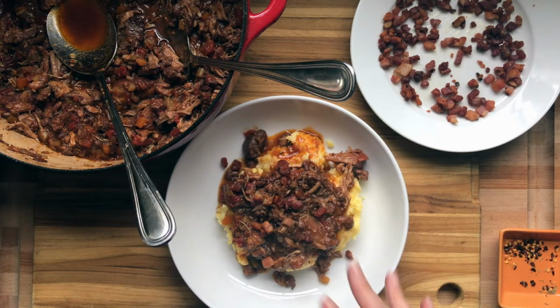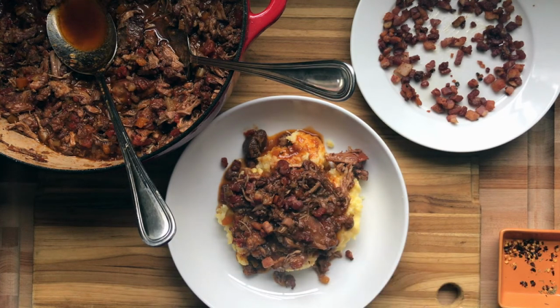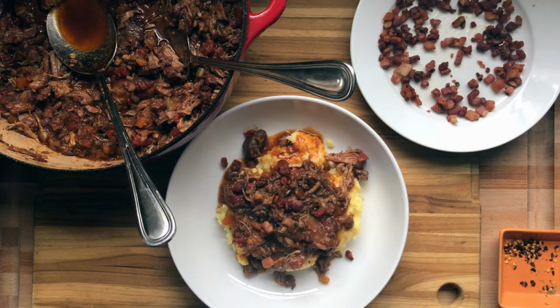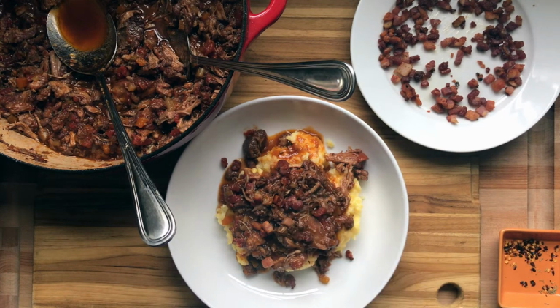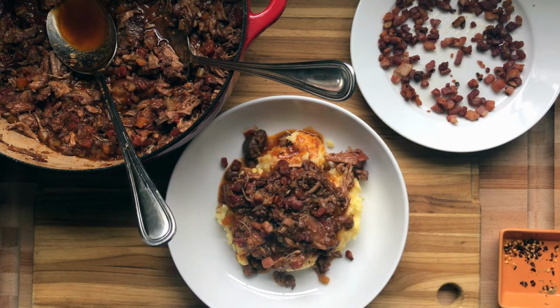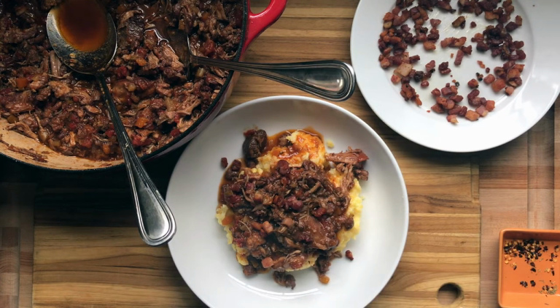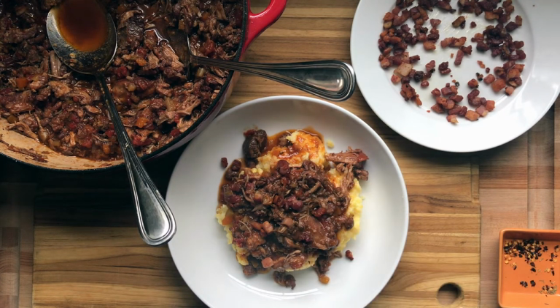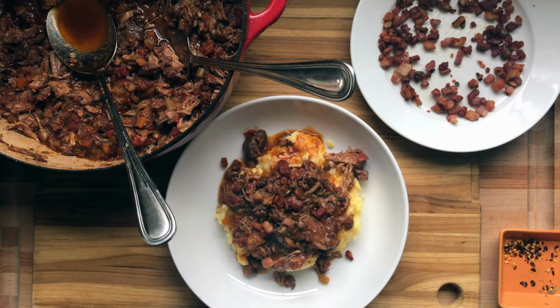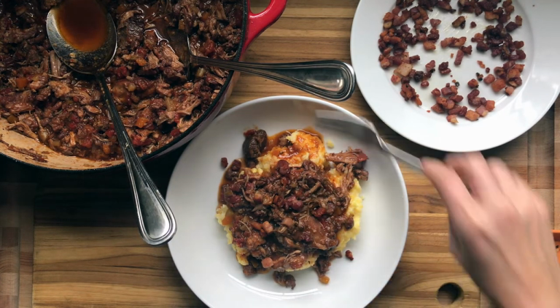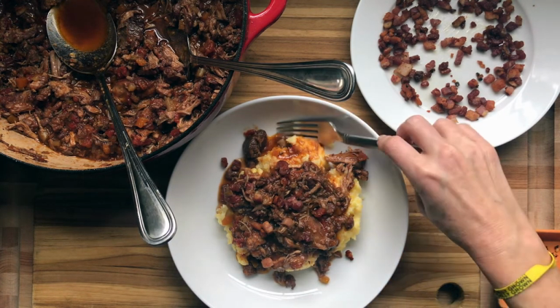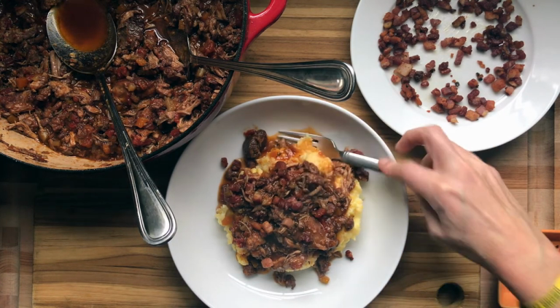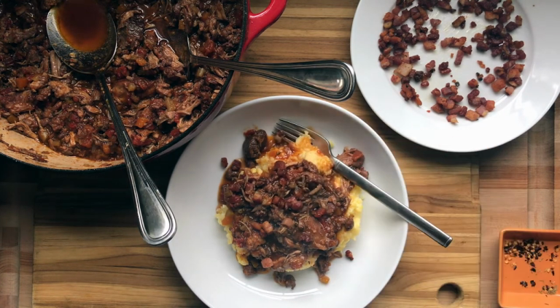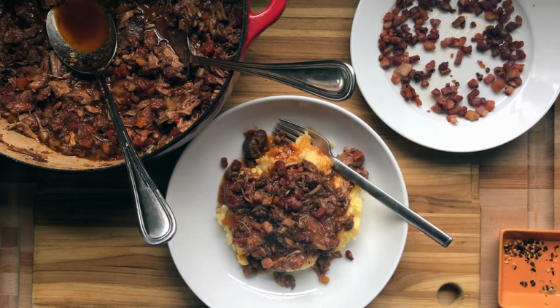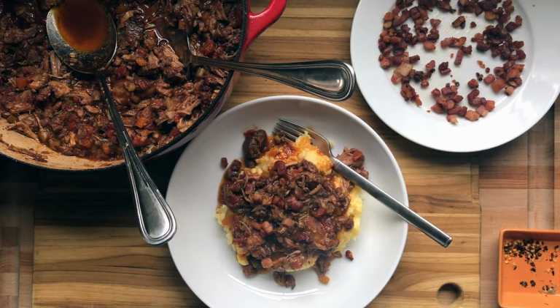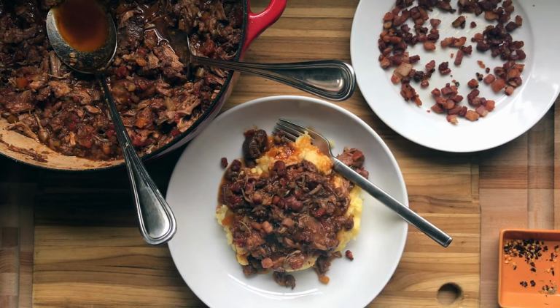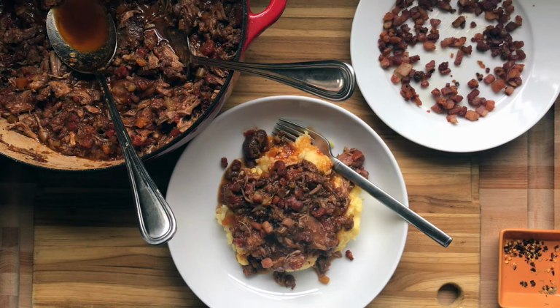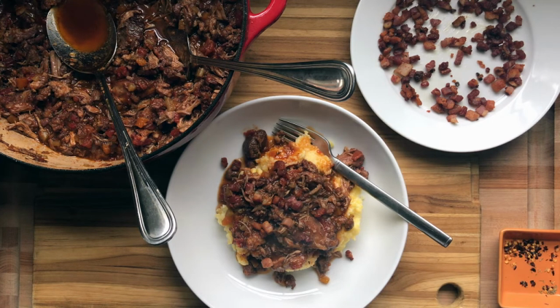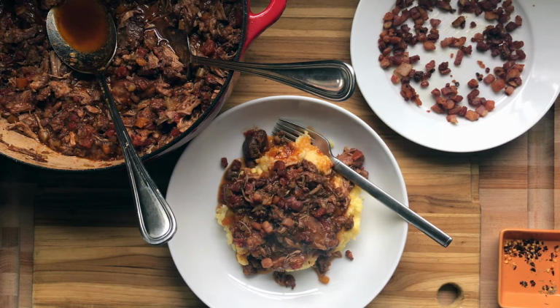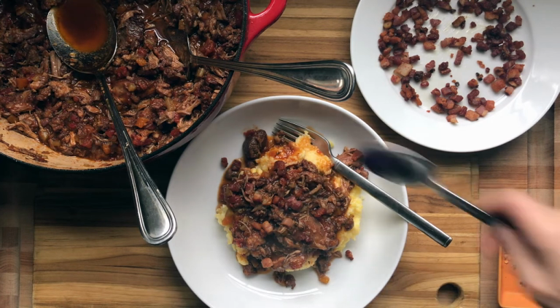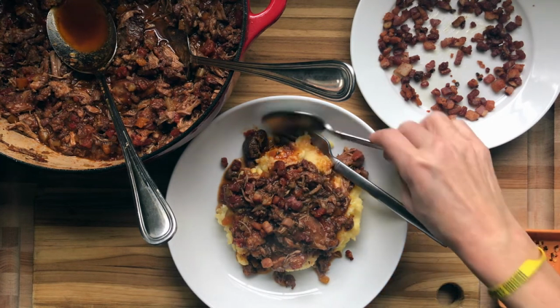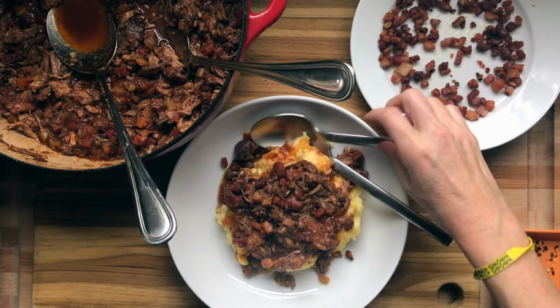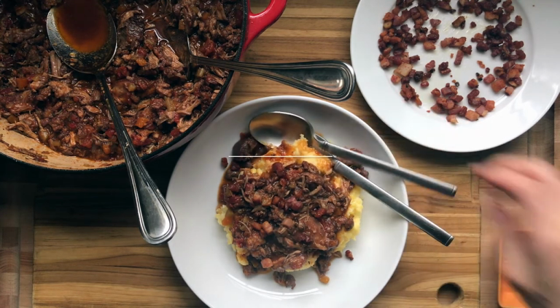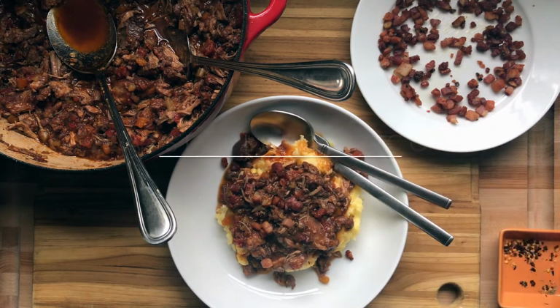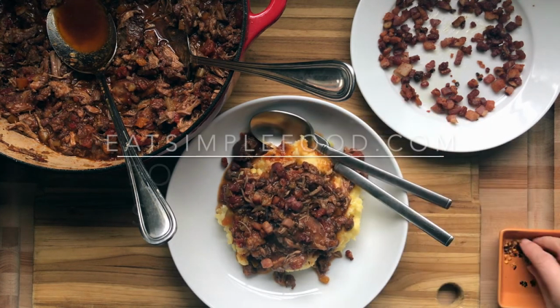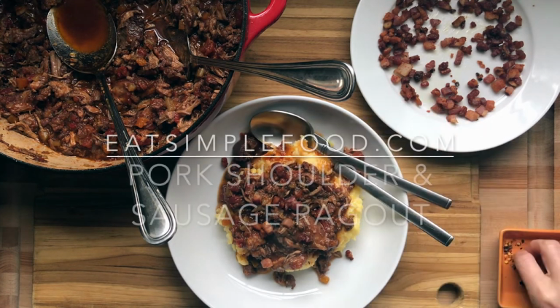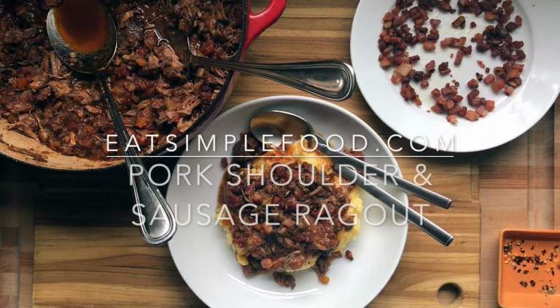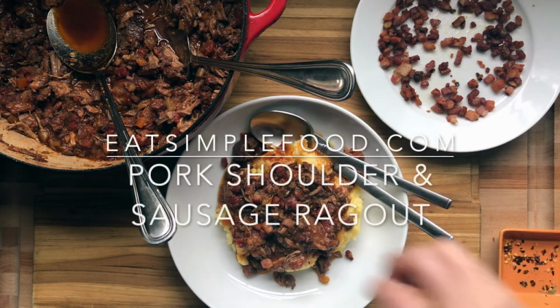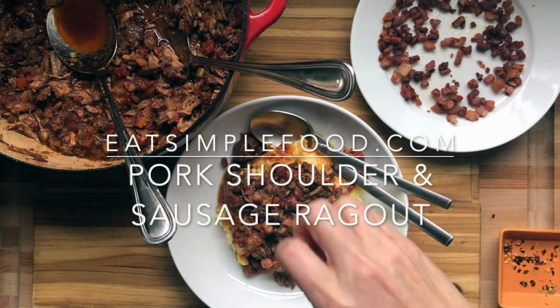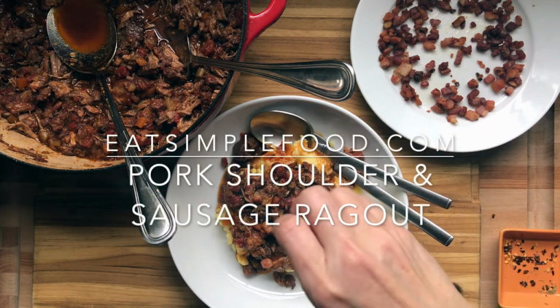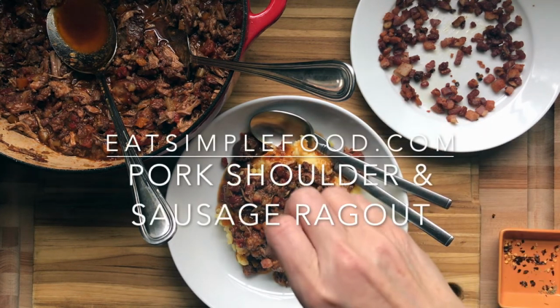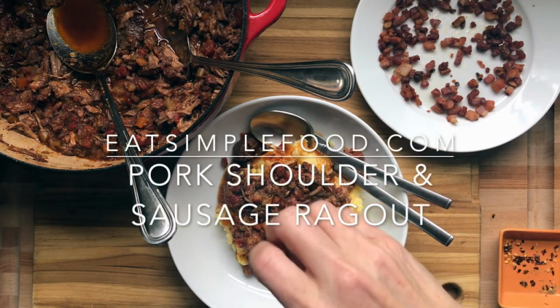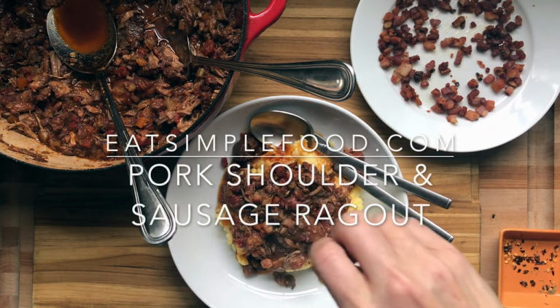Throw it over your grits and garnish it with the pancetta. You can add mozzarella or parmesan, and some more red chili flakes. Beautiful, delicious recipe — find it at eatsimplefood.com.